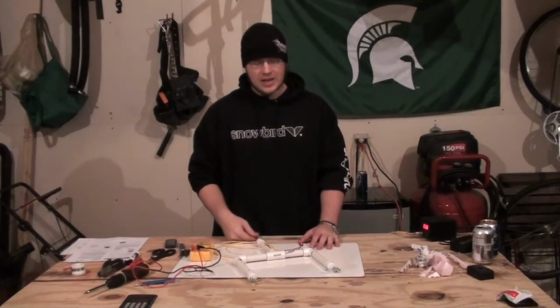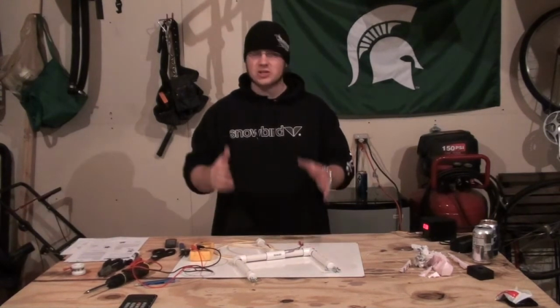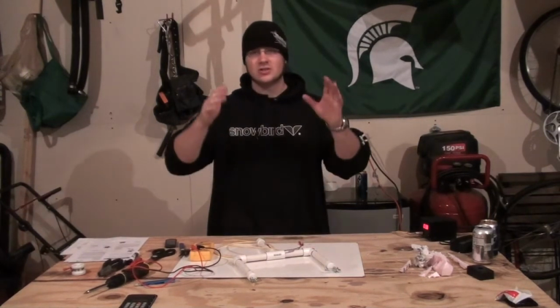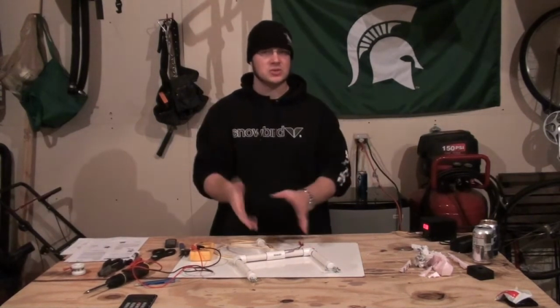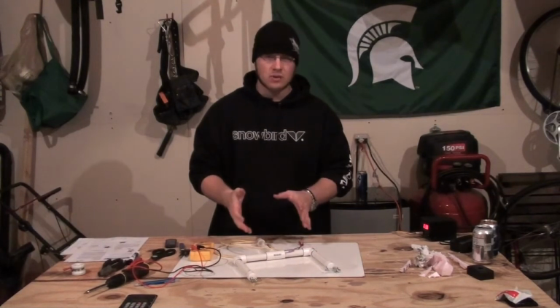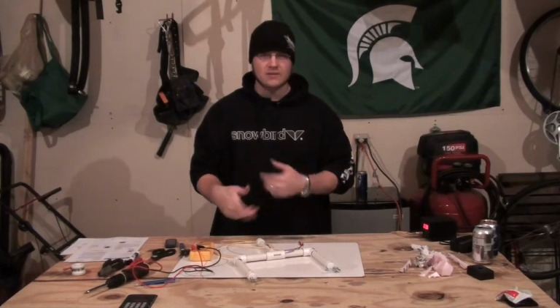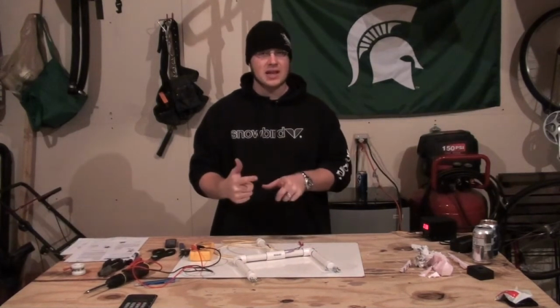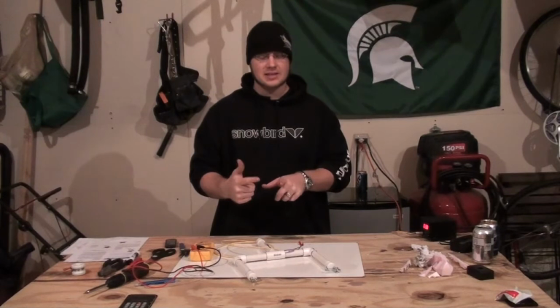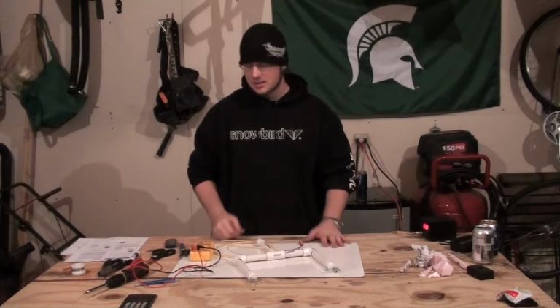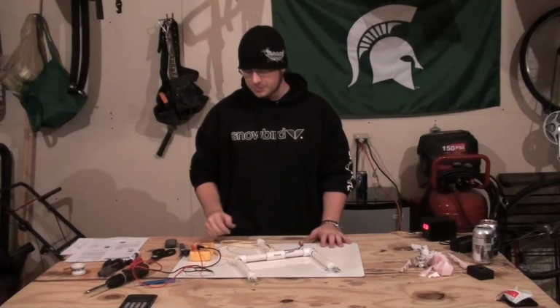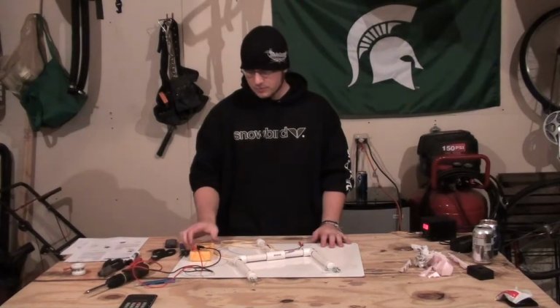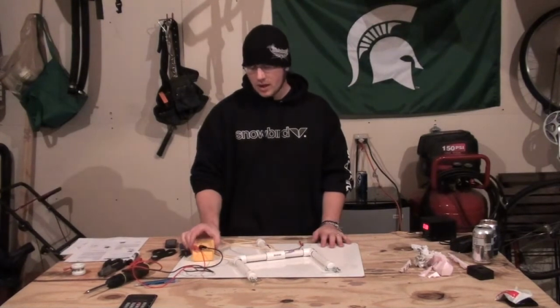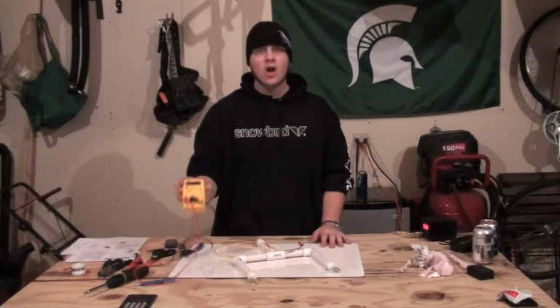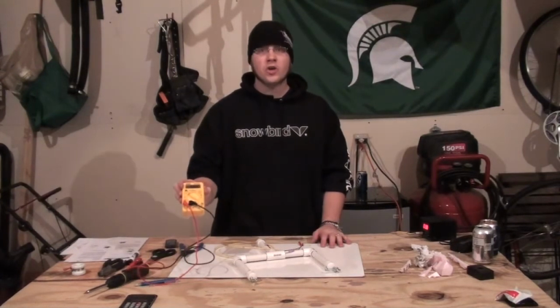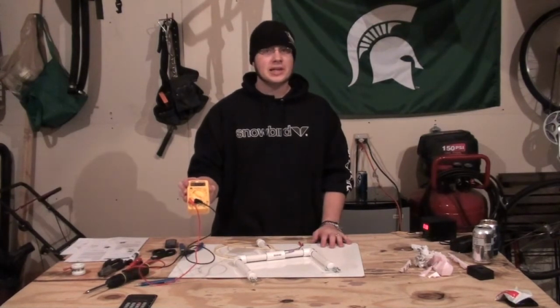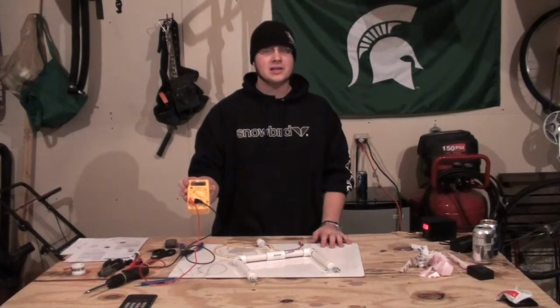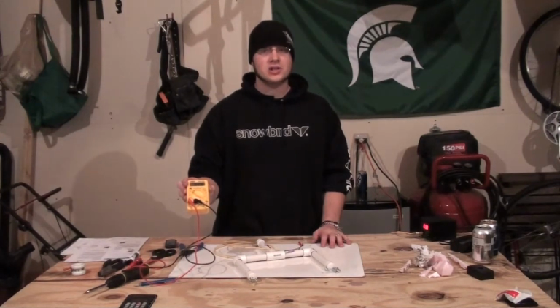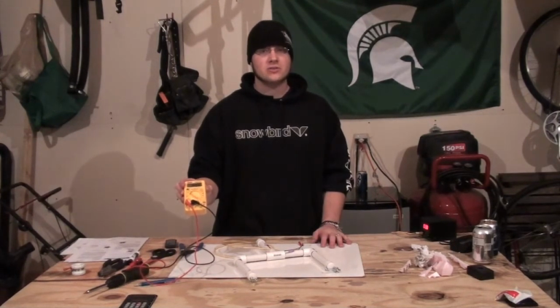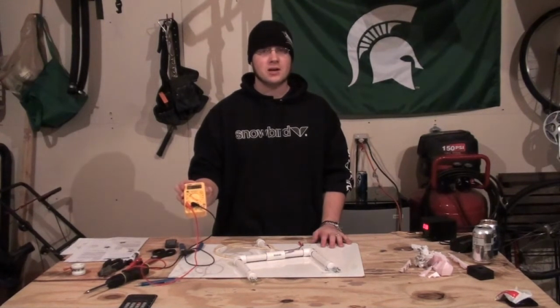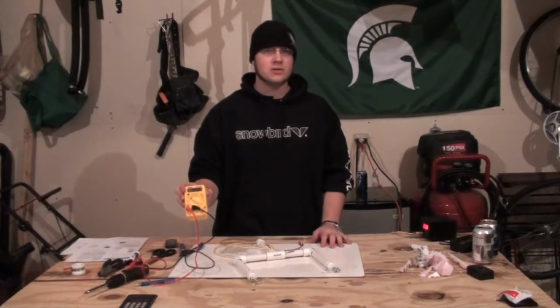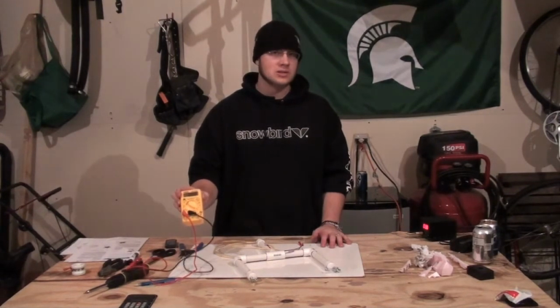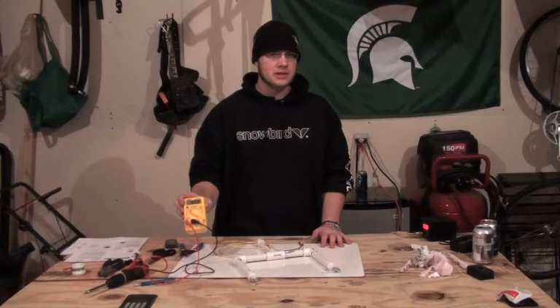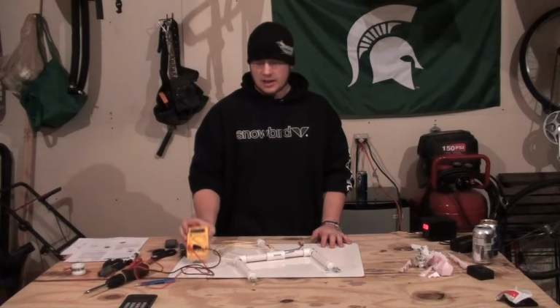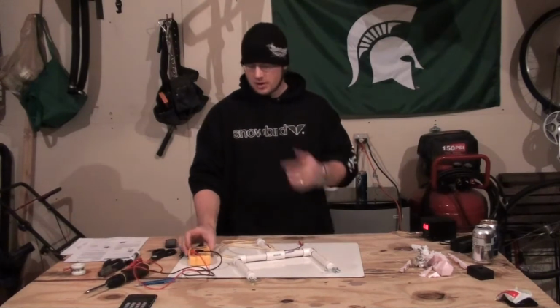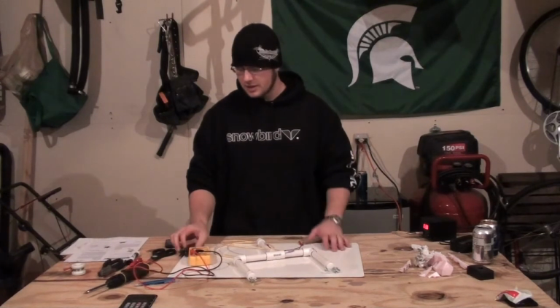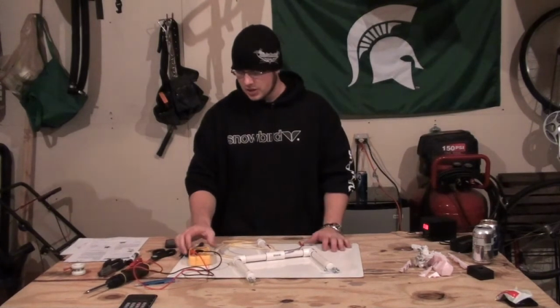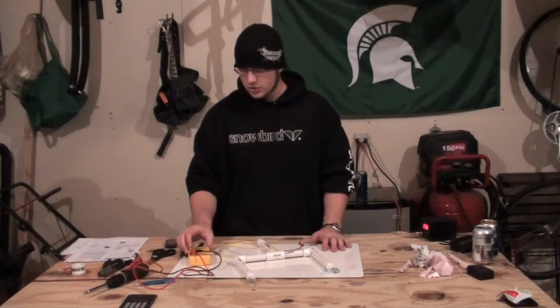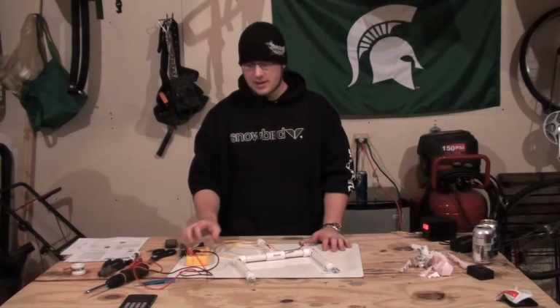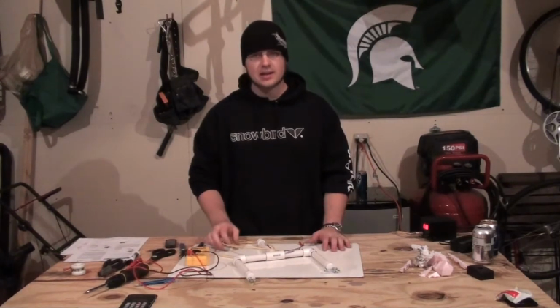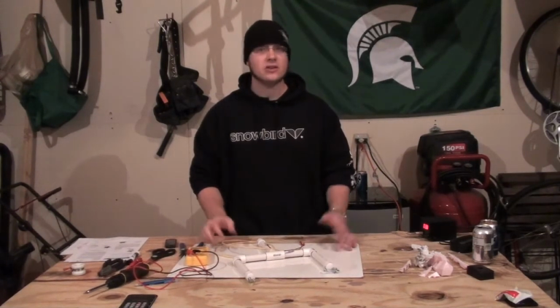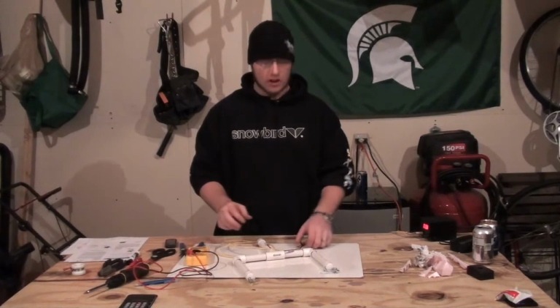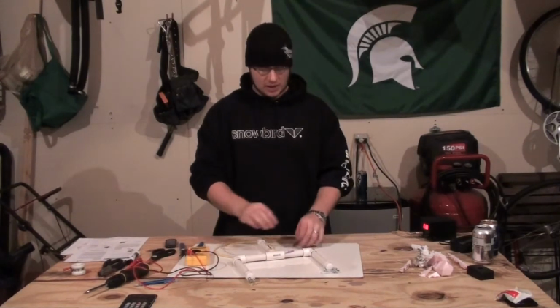It's much easier just to assemble all of this and then test it. So all you really need is just your voltmeter or multimeter, and I'll zoom in and just kind of show you guys how to hook all of this up.